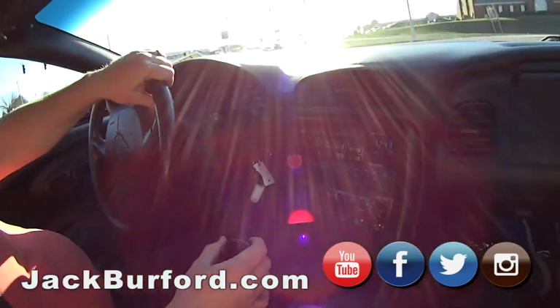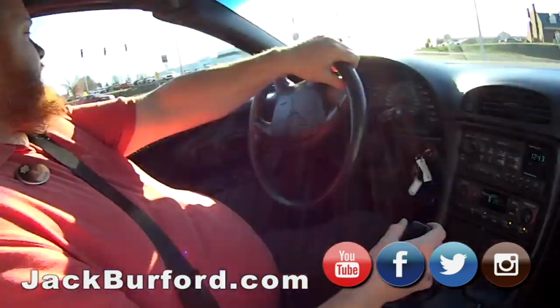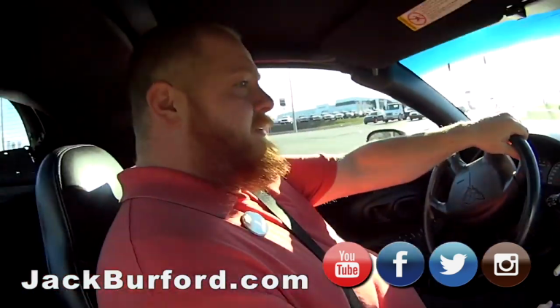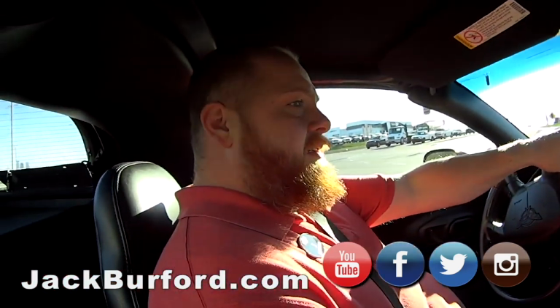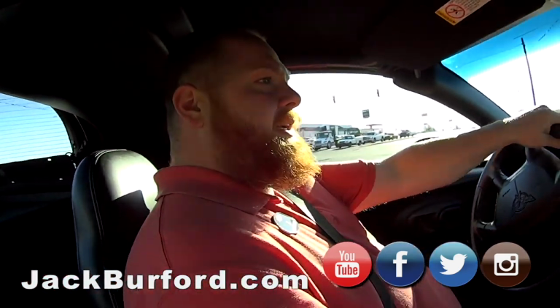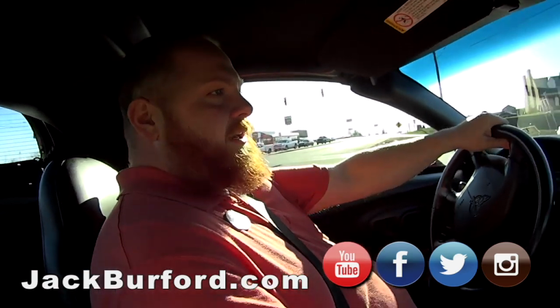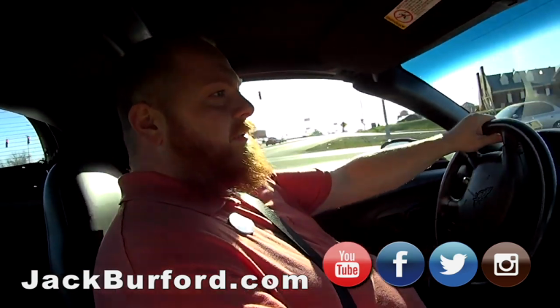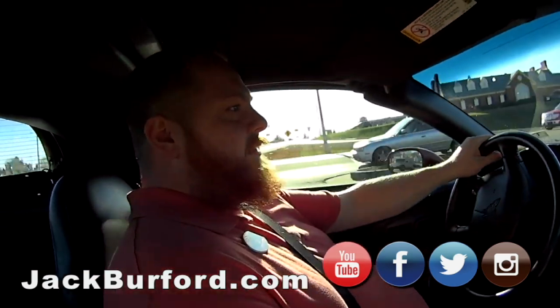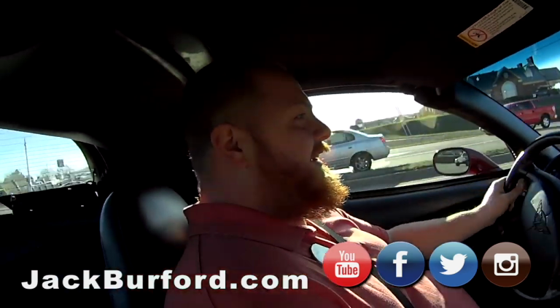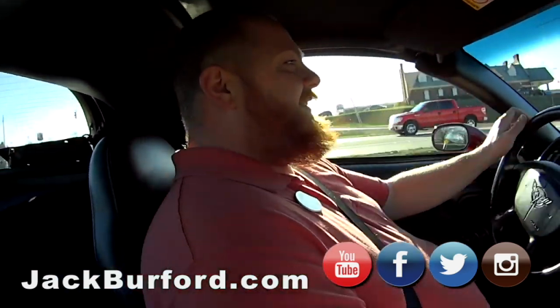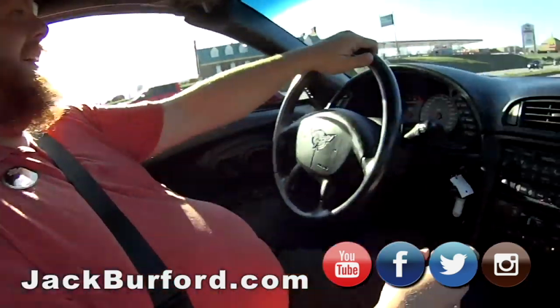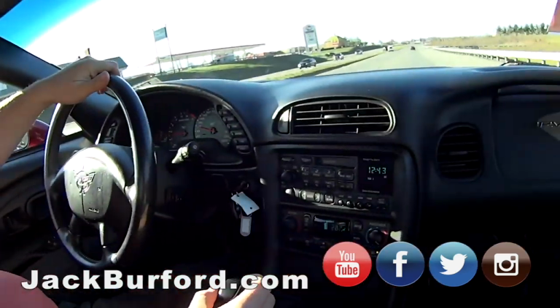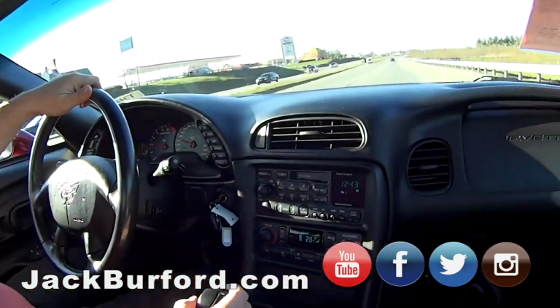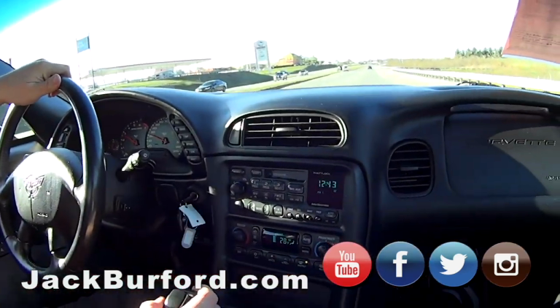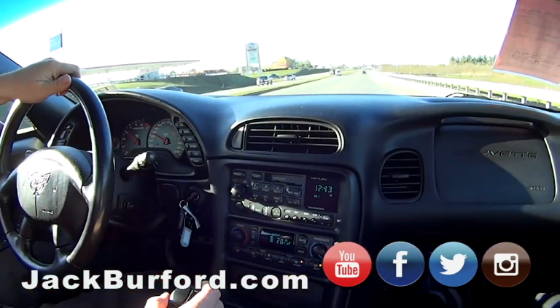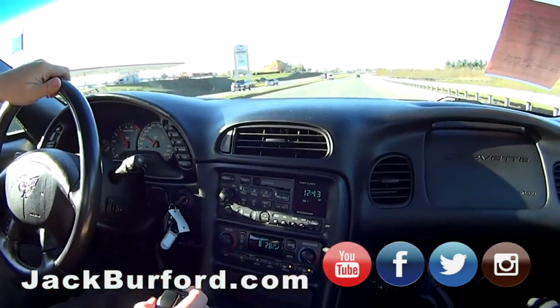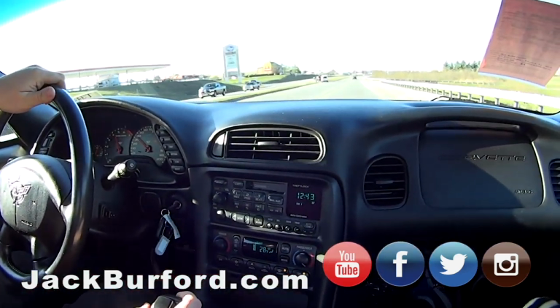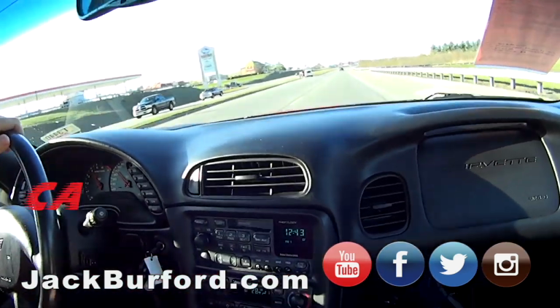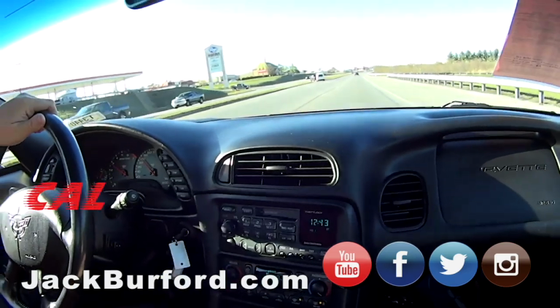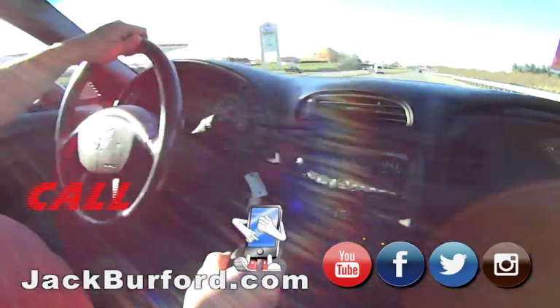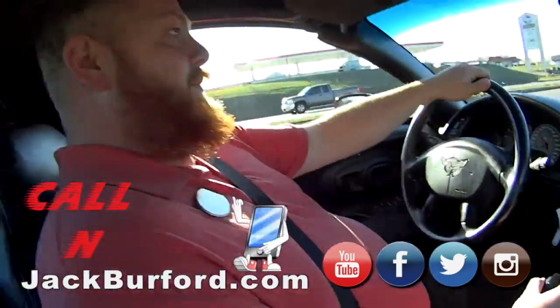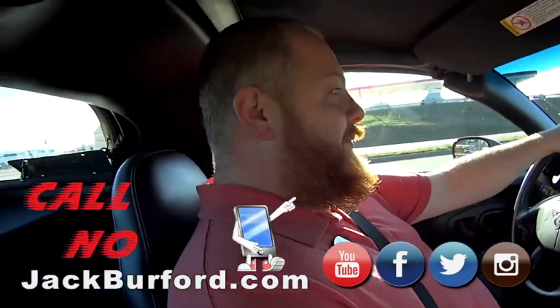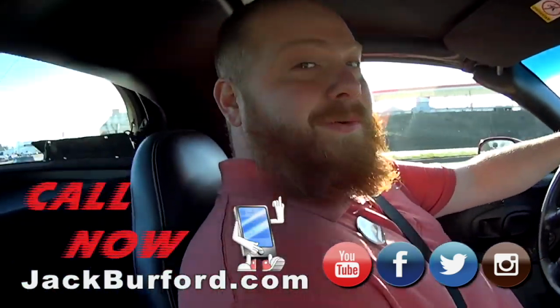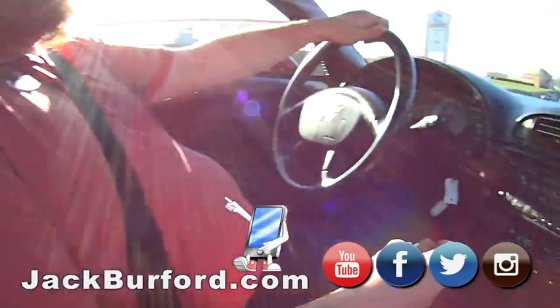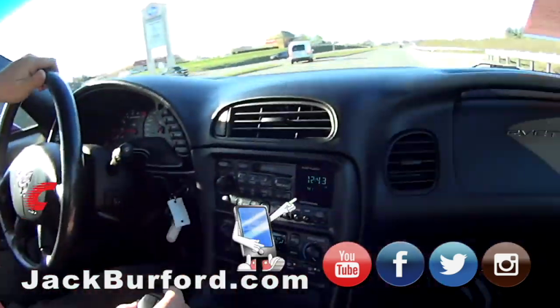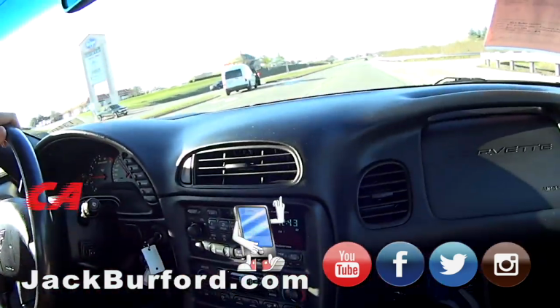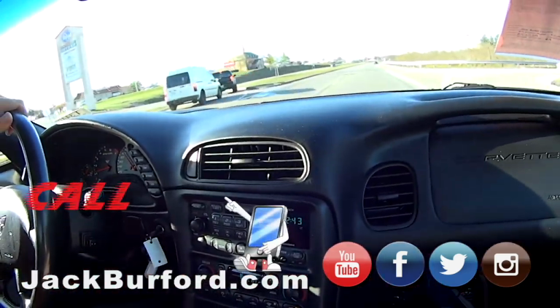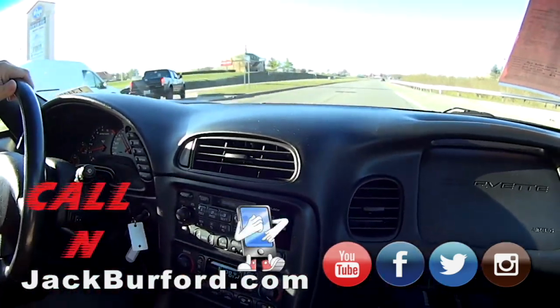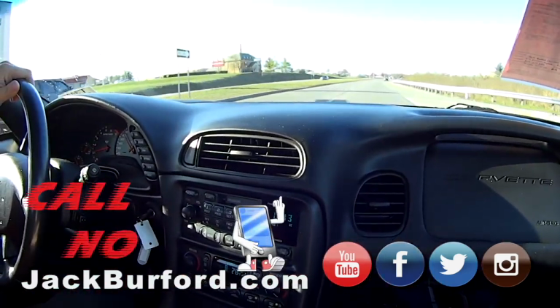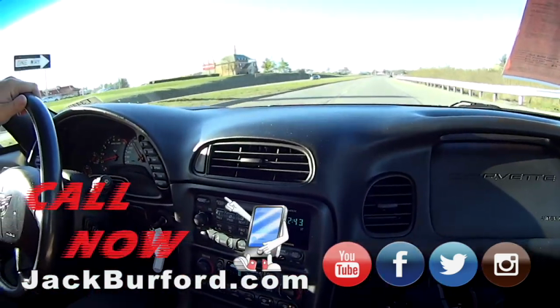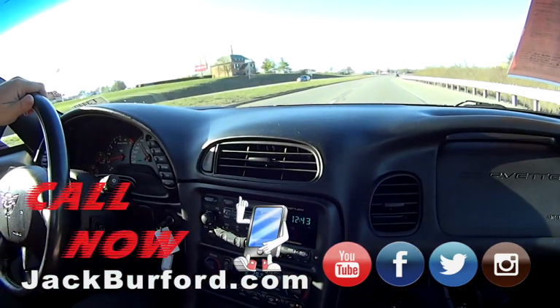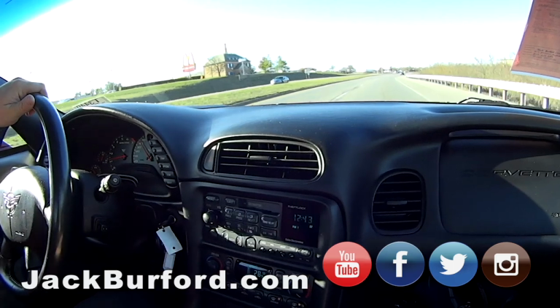Are we going to kick it one time? Just a little bit - let me get straight. Let's get straight. Do it! Woo, I like it. Thanks everybody for watching. Come get your Corvette C5. Bye!